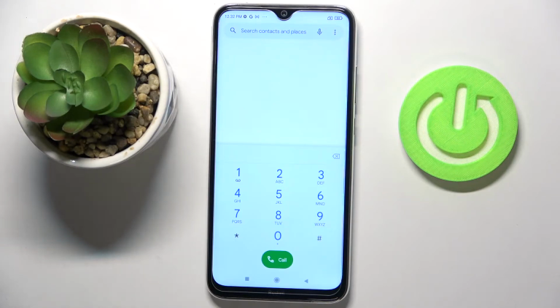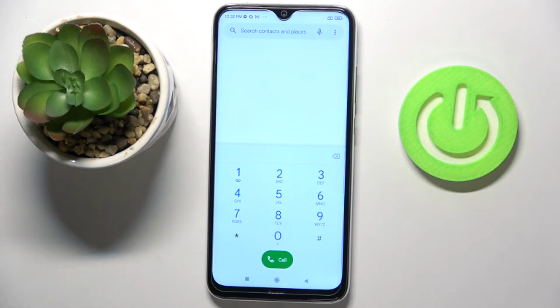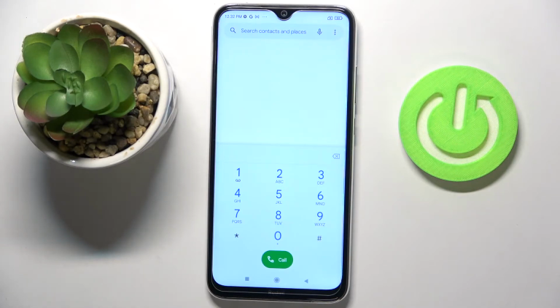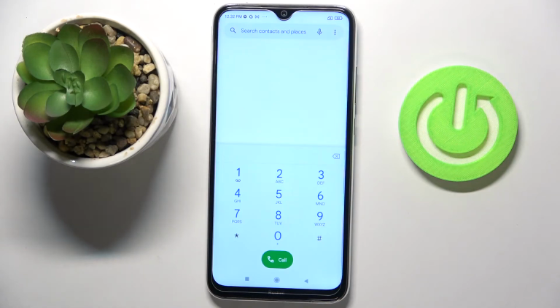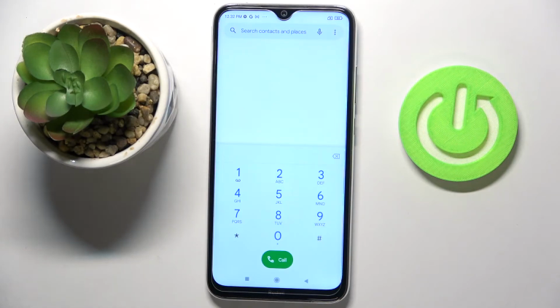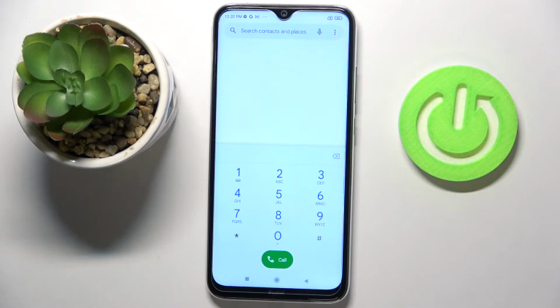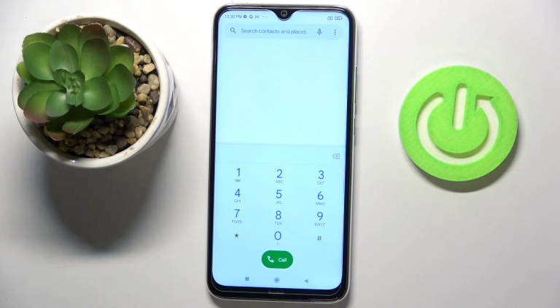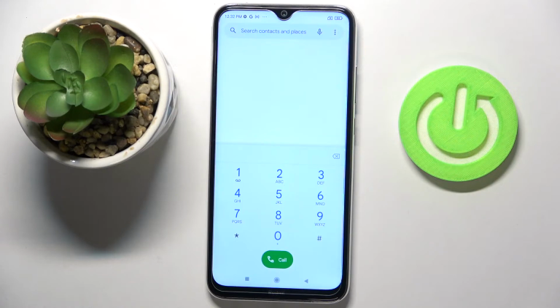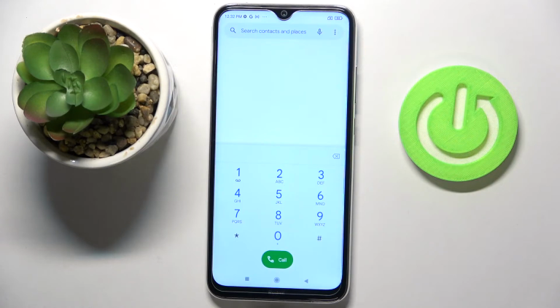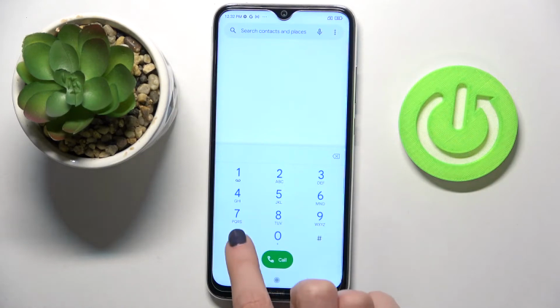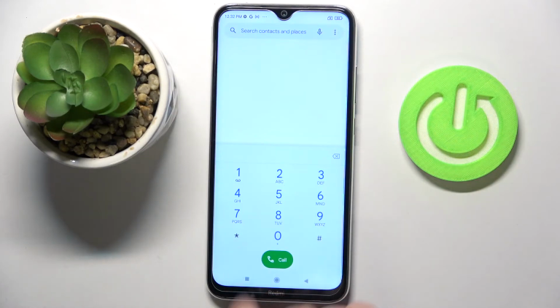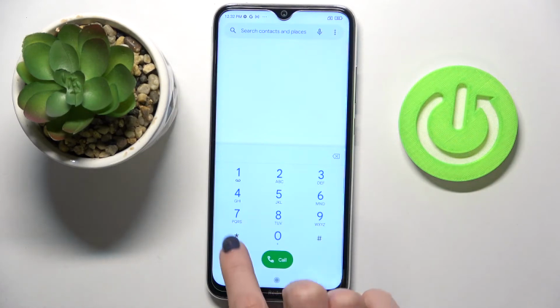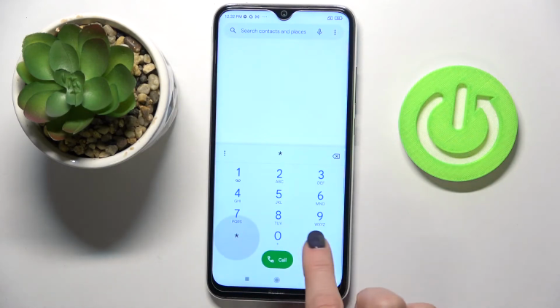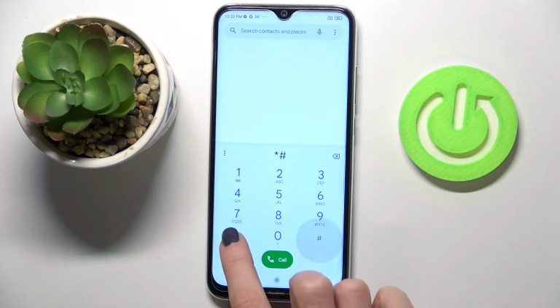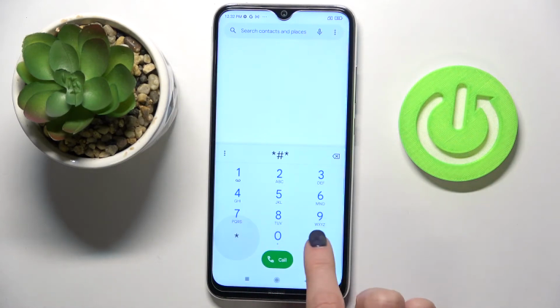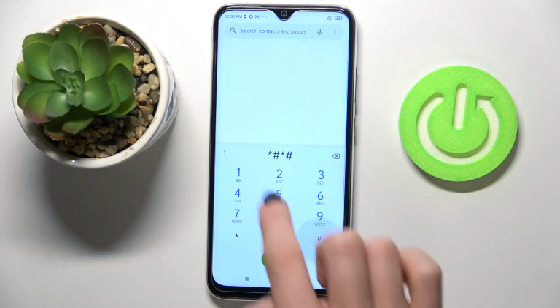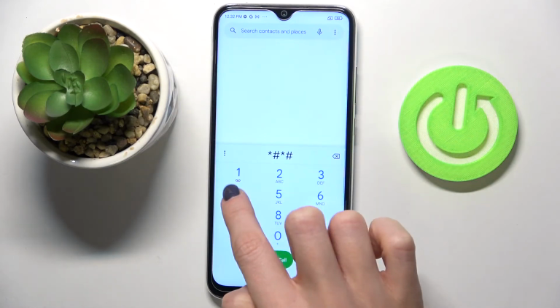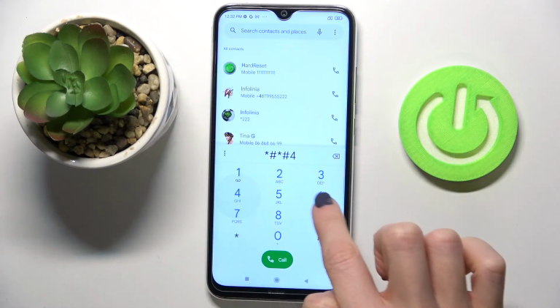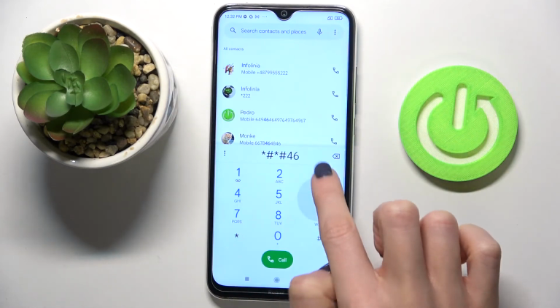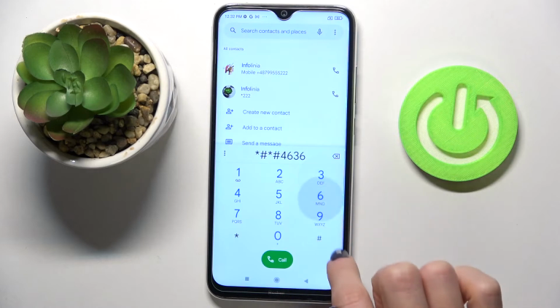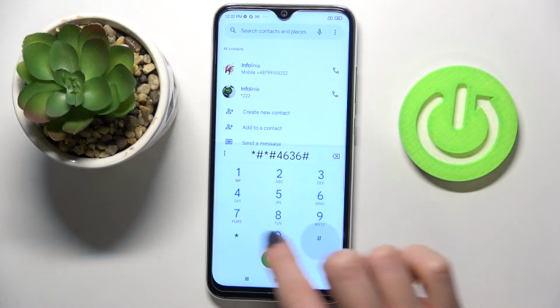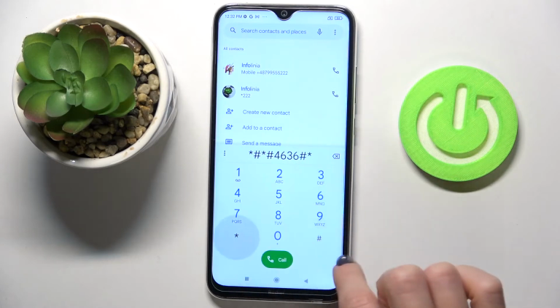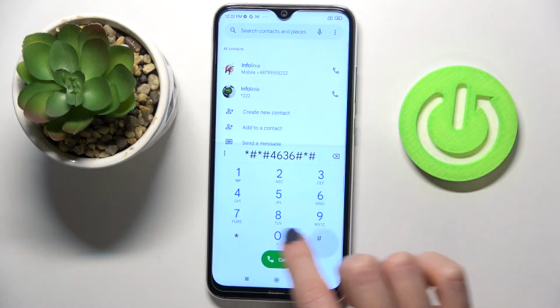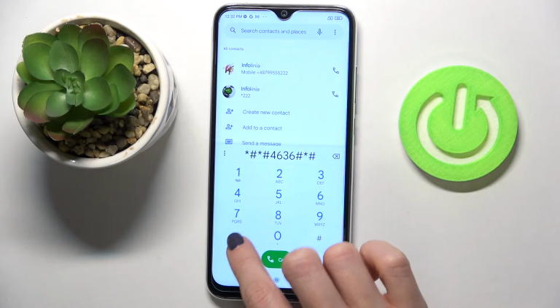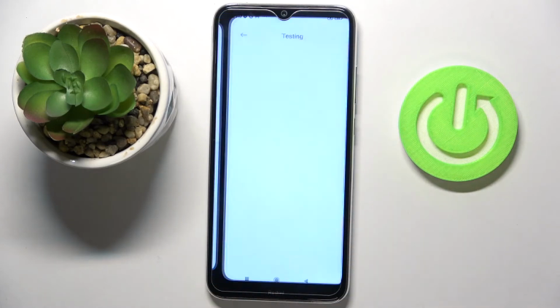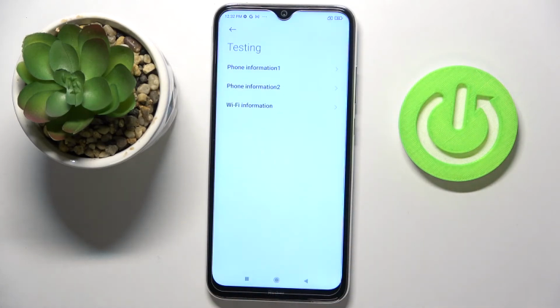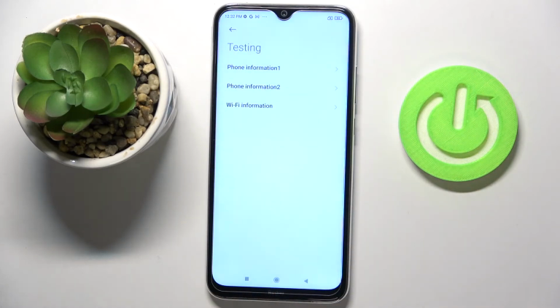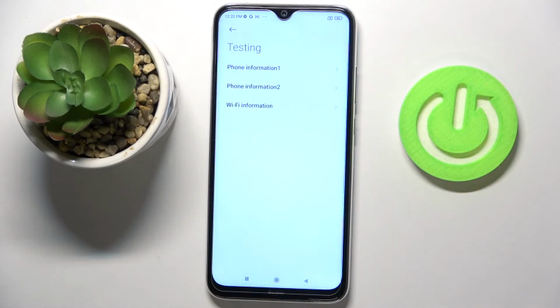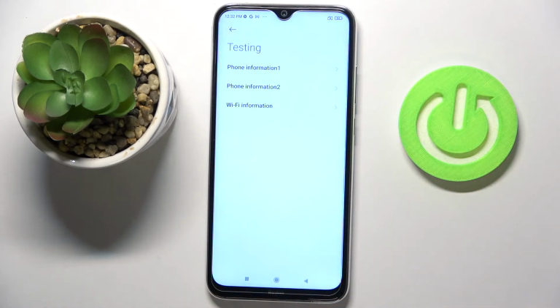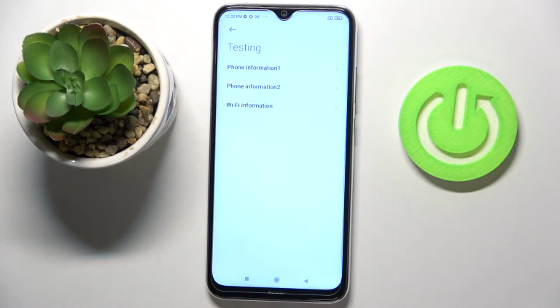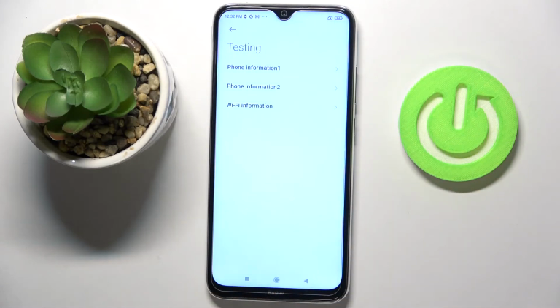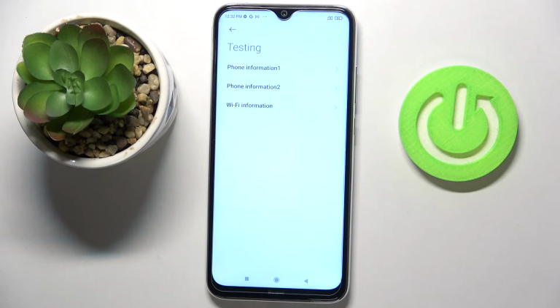Then we can open the testing mode. The code for it is asterisk pound asterisk pound 4636 pound asterisk pound asterisk. Here you can check phone information and Wi-Fi details.